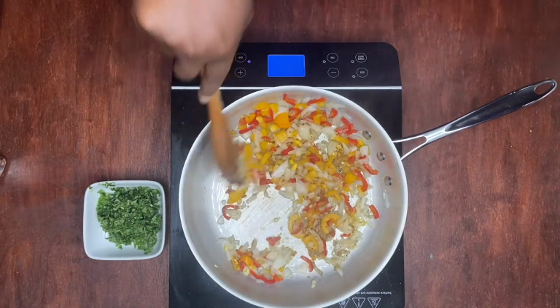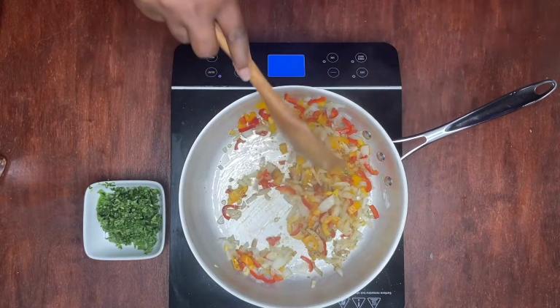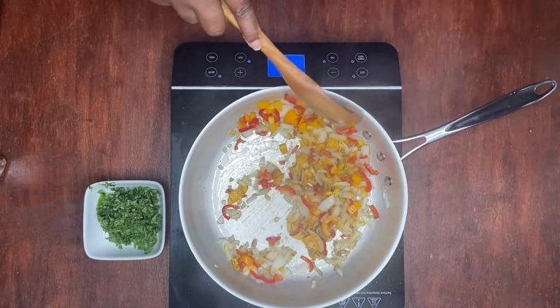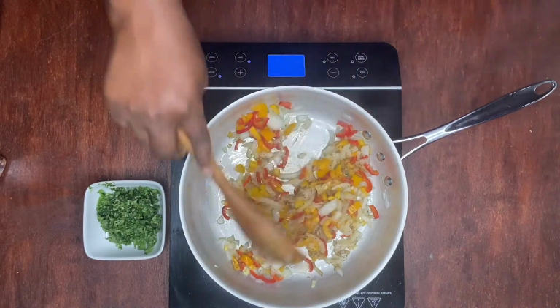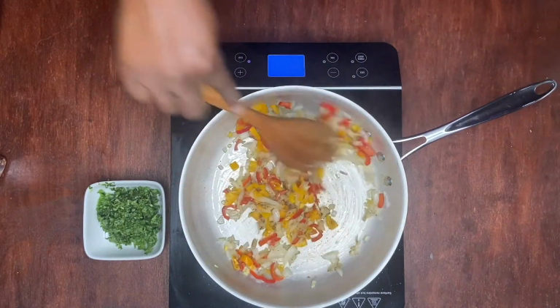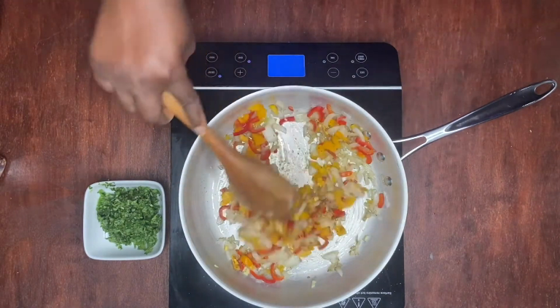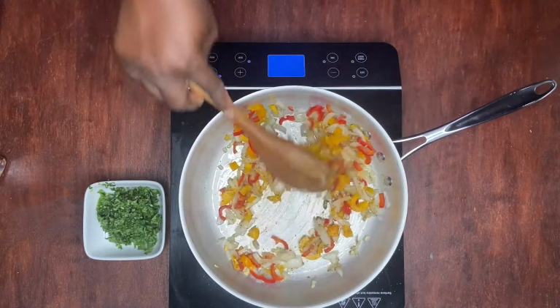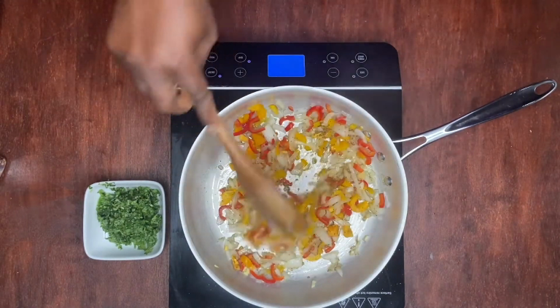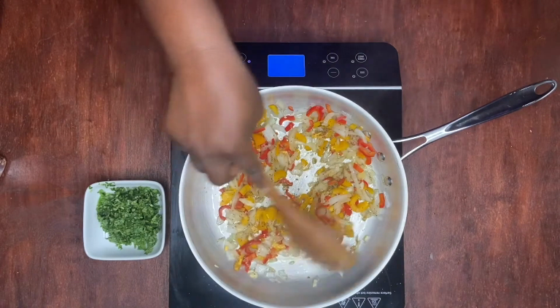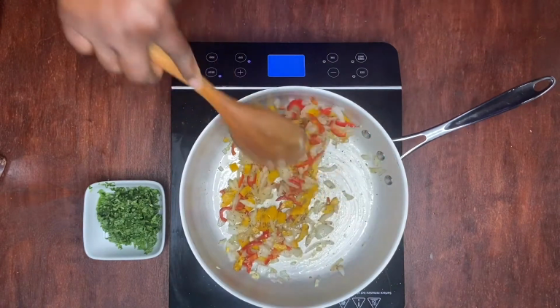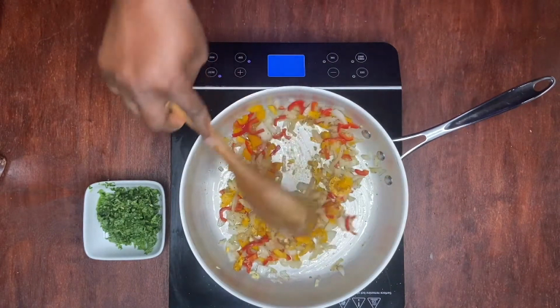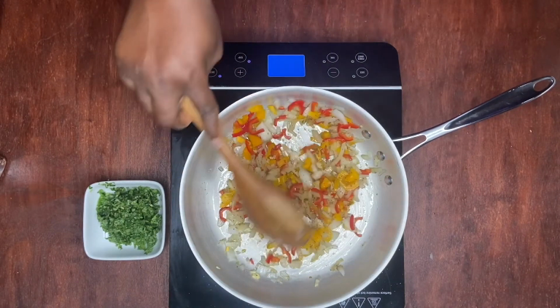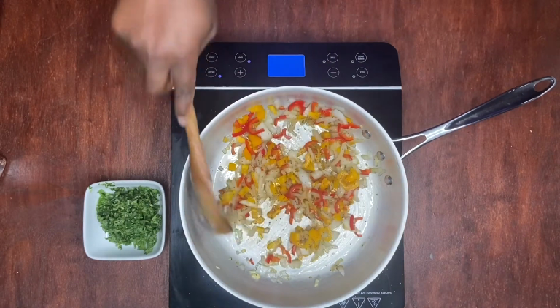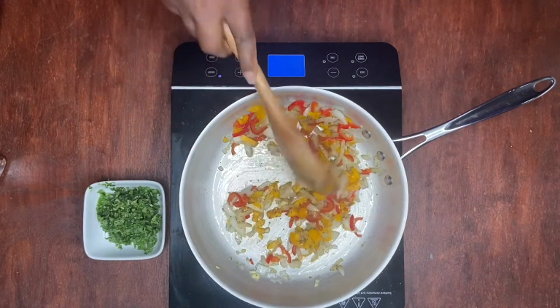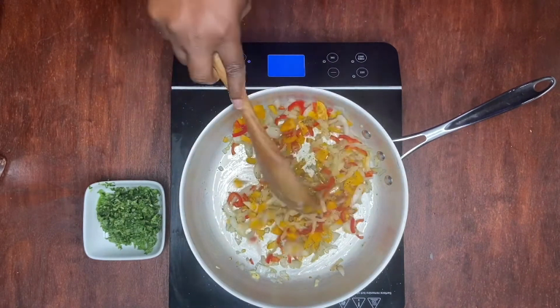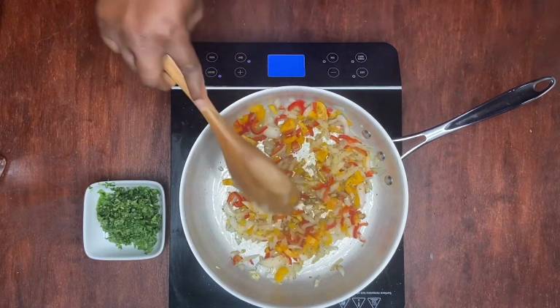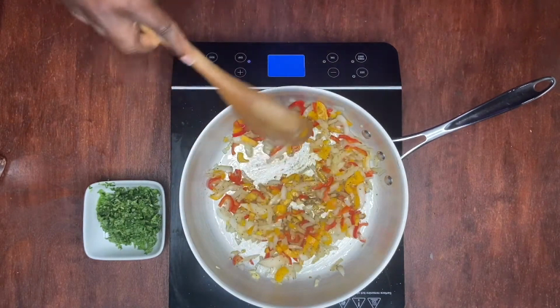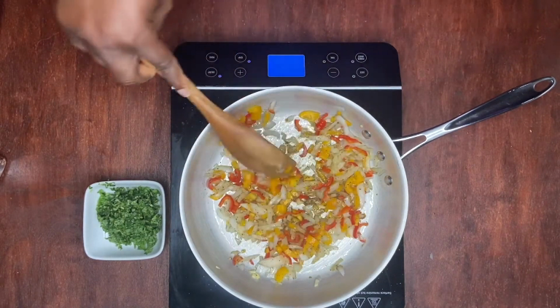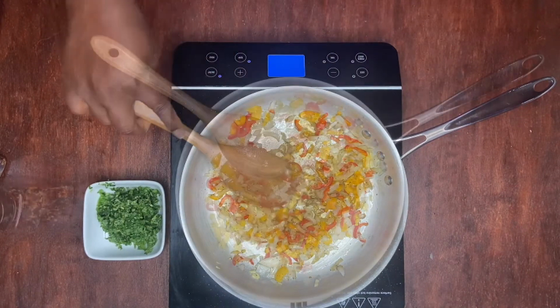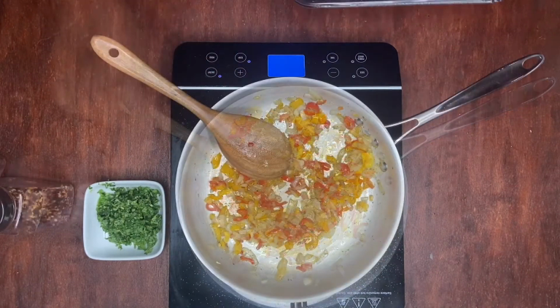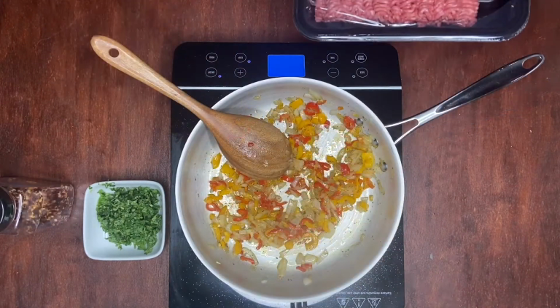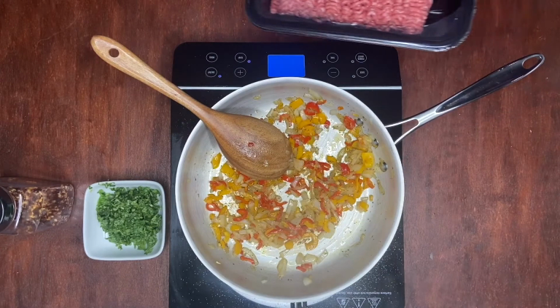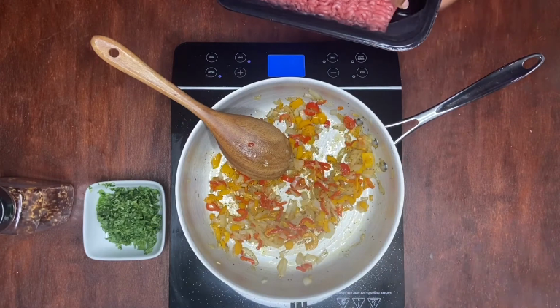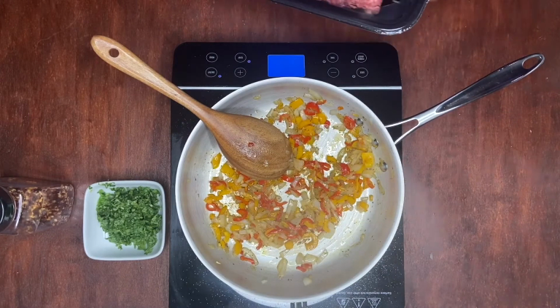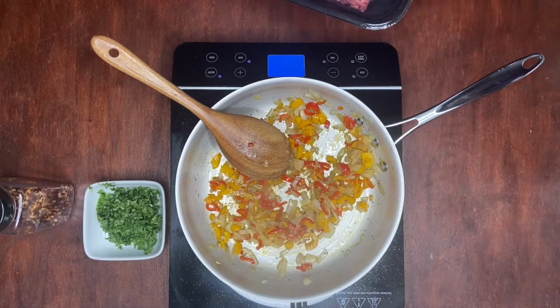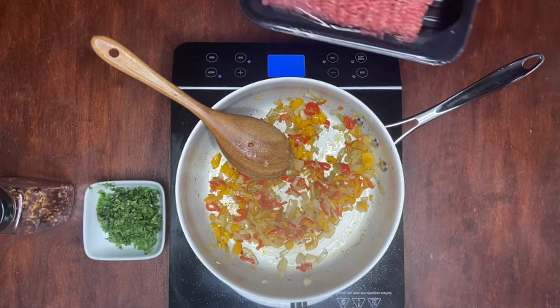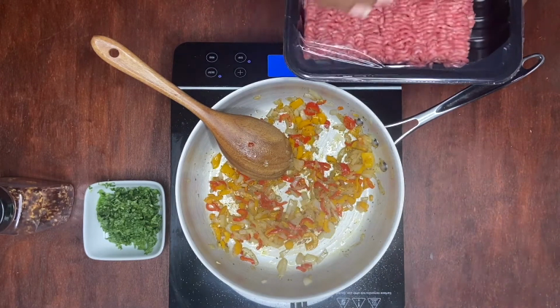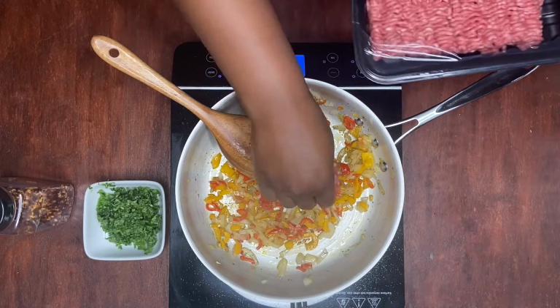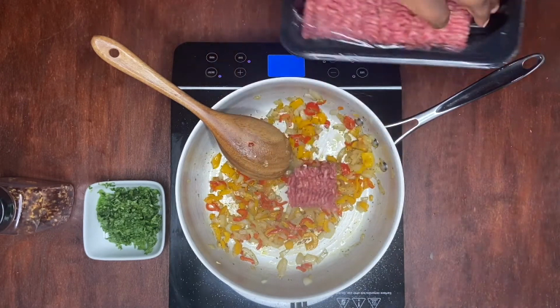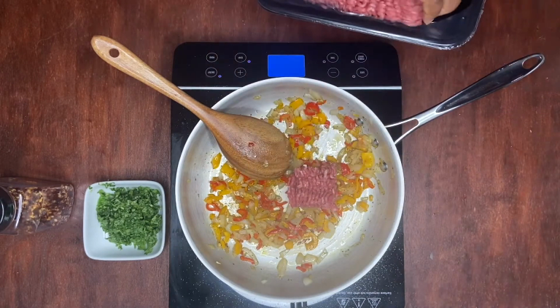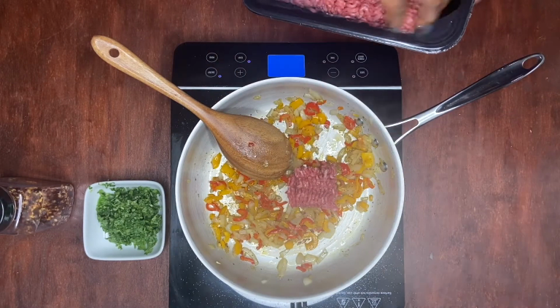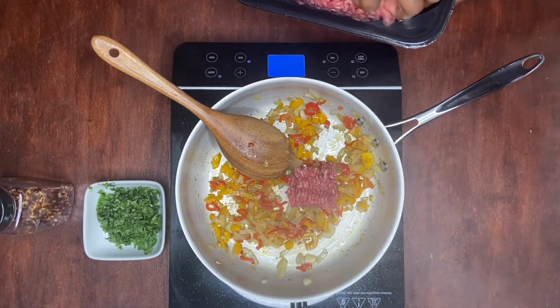We're going to let it sauté for three minutes, and then we're going to add our ground beef to the mix. After that three minutes is up, we're going to add our meat to our sauté.